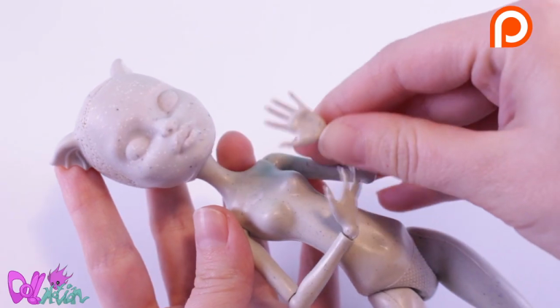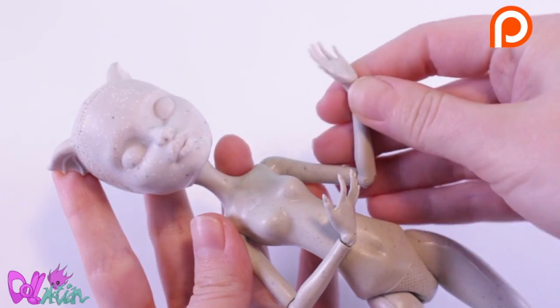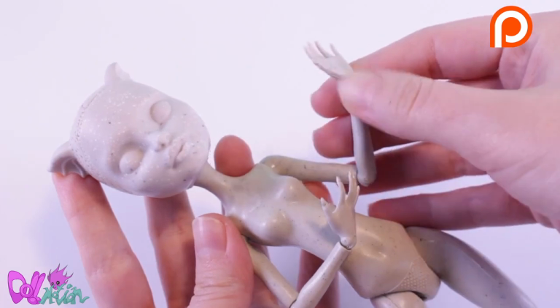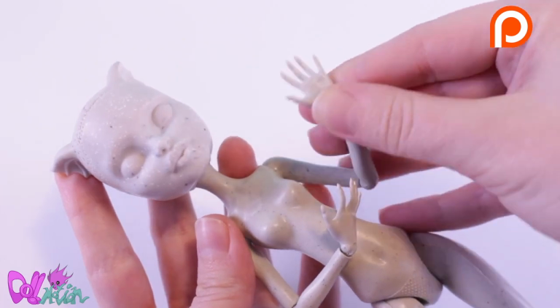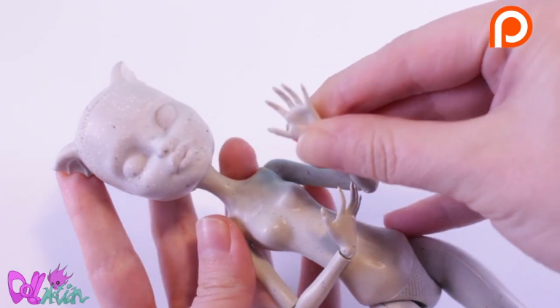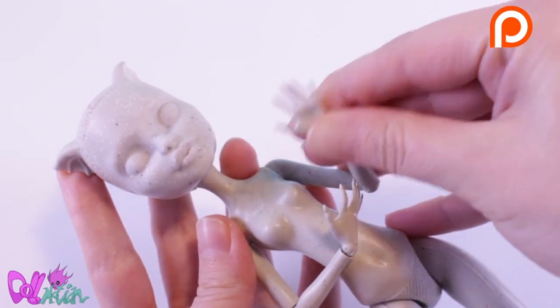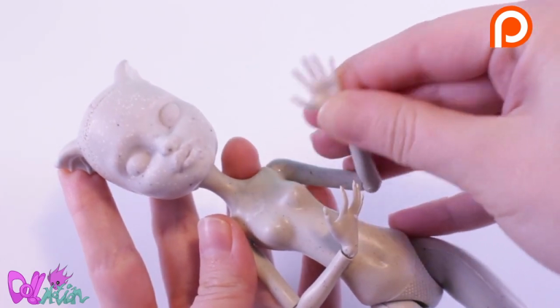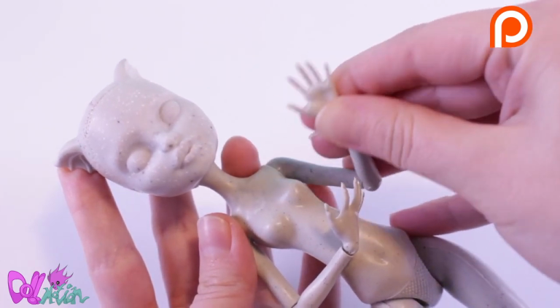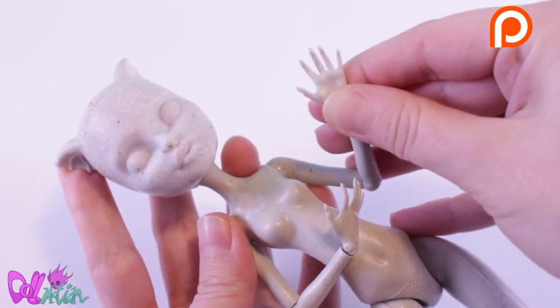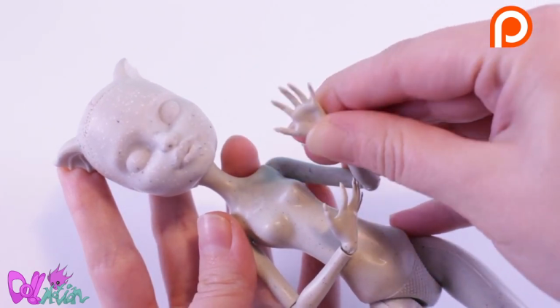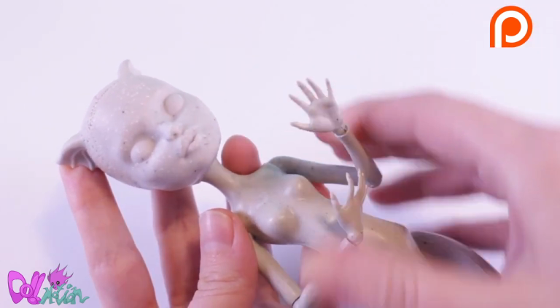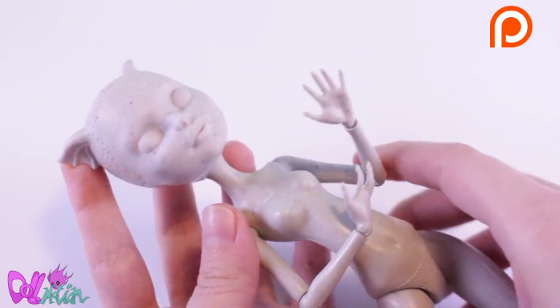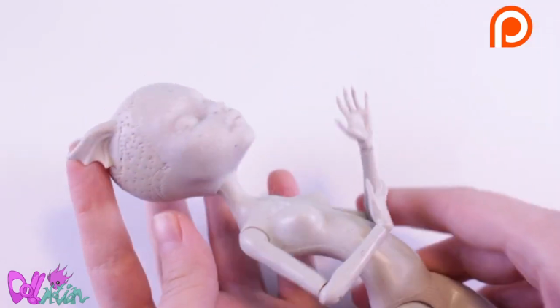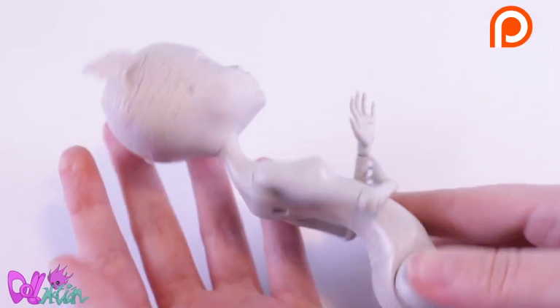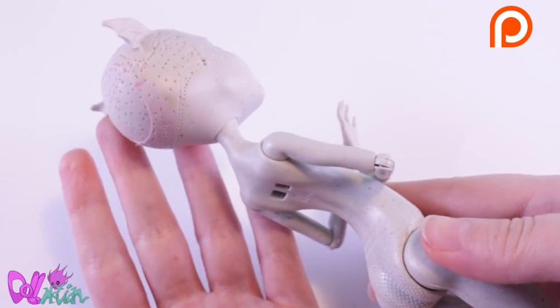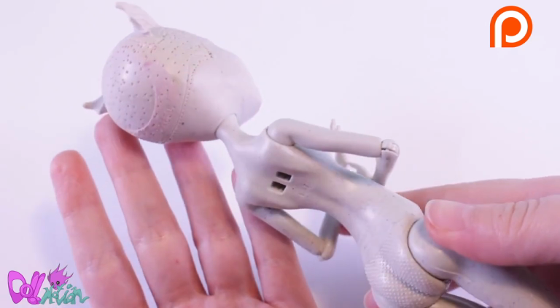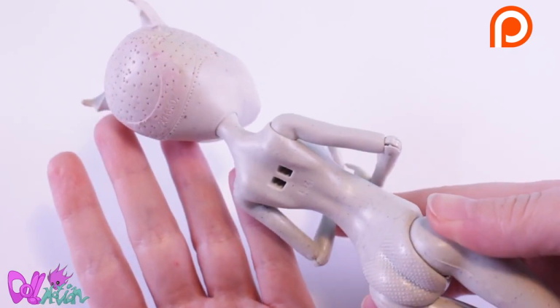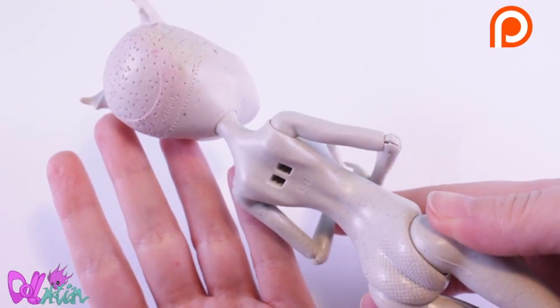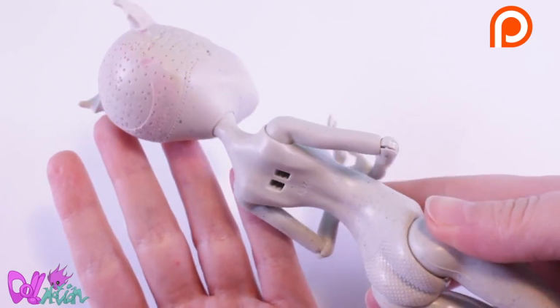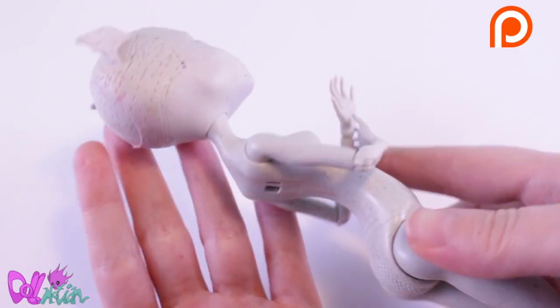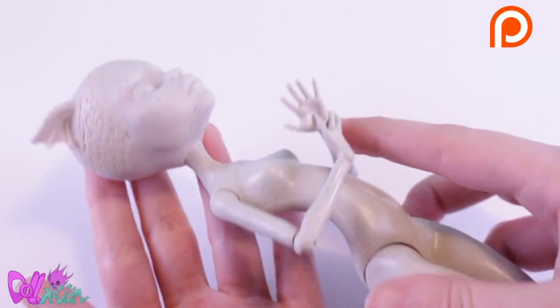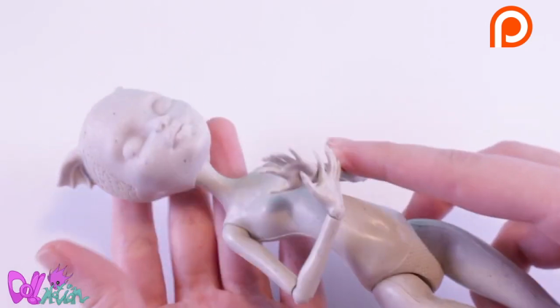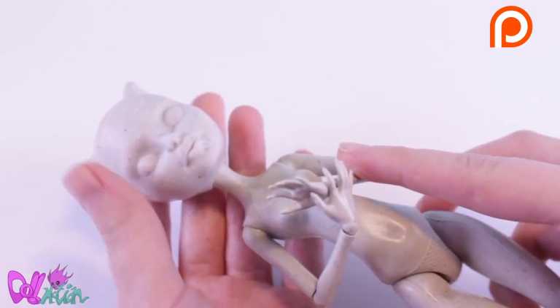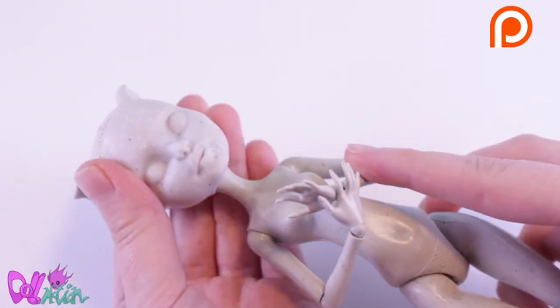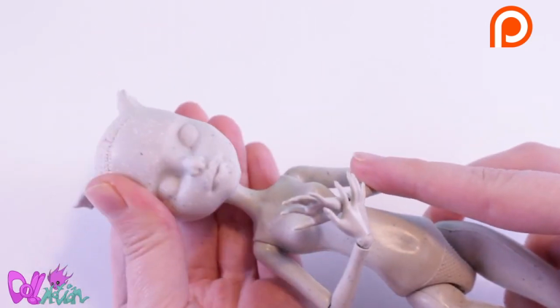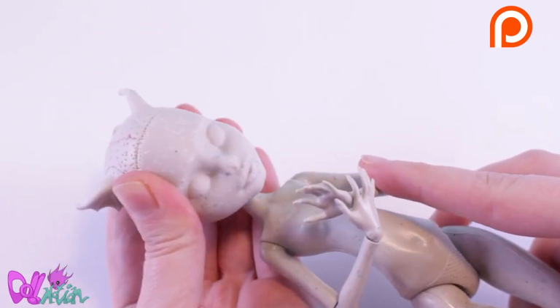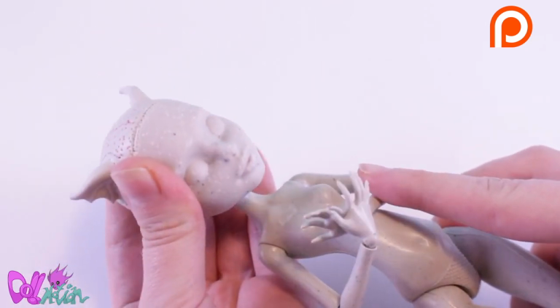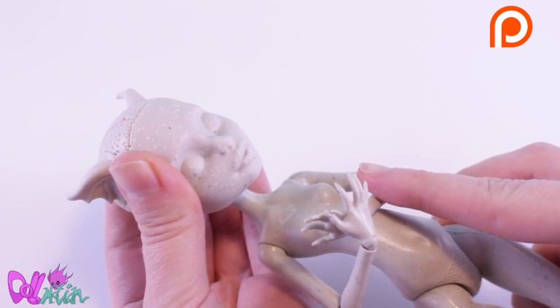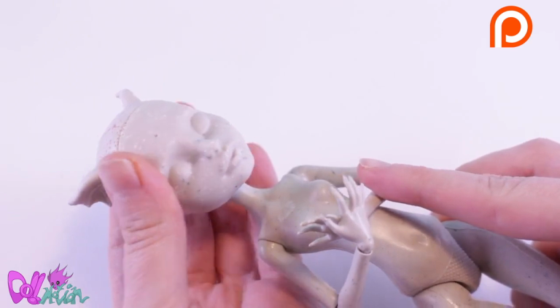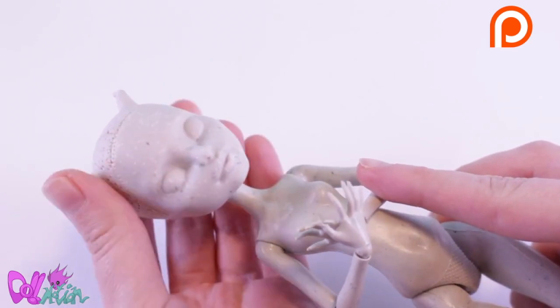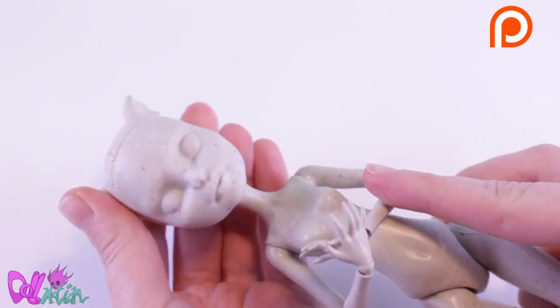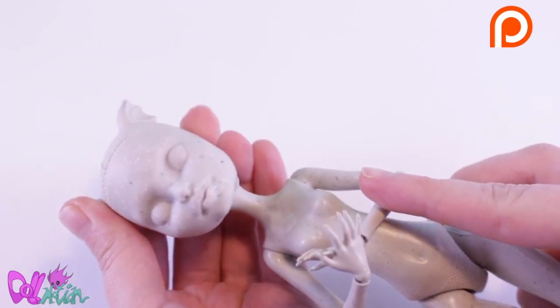For this repaint, I'll be using Monster High Doll Rochelle. Her skin tone will be perfect for the body modification. Poor girl — she doesn't know what she got herself into.